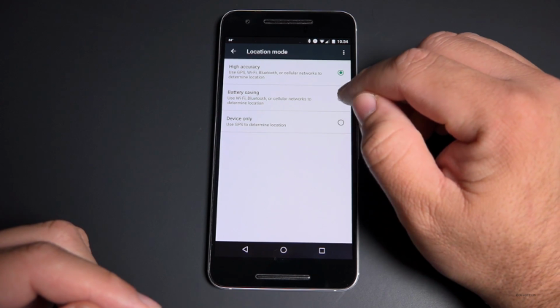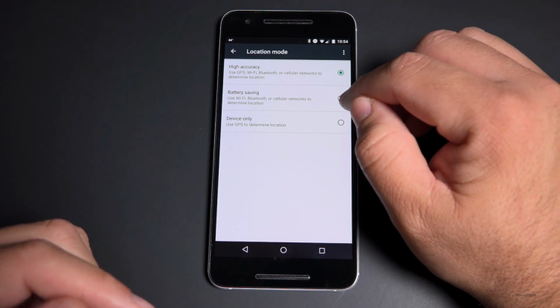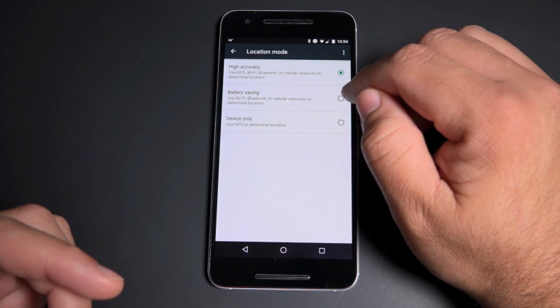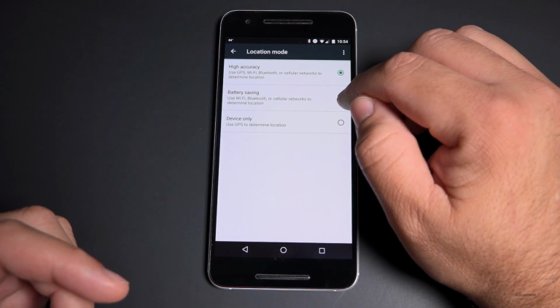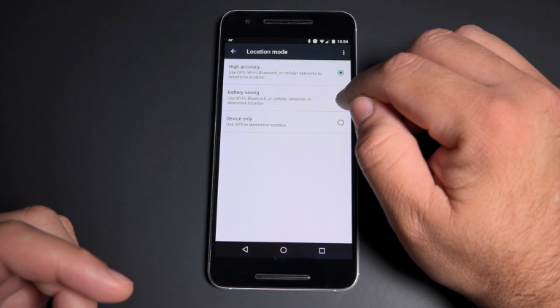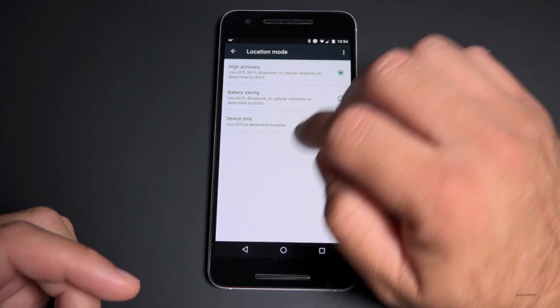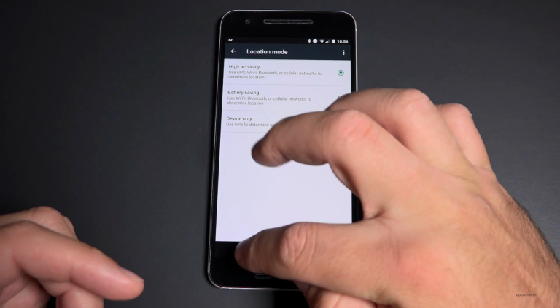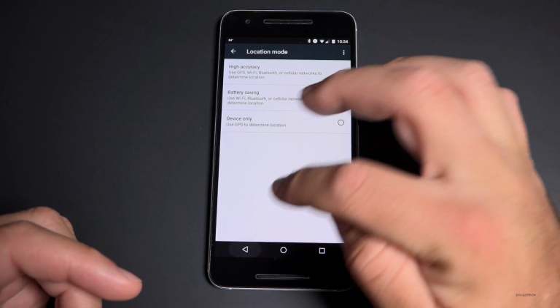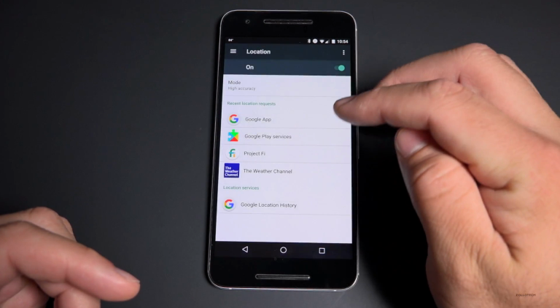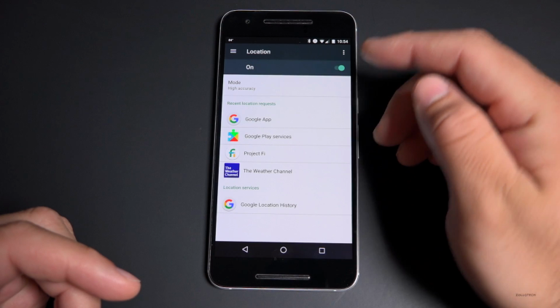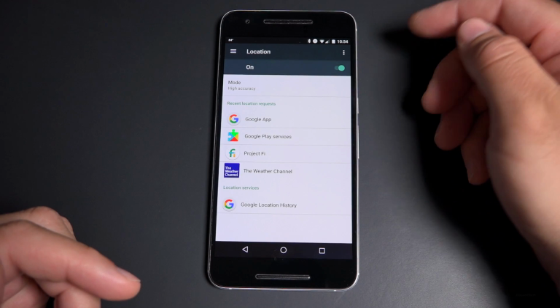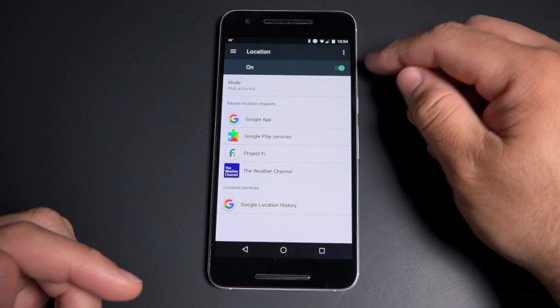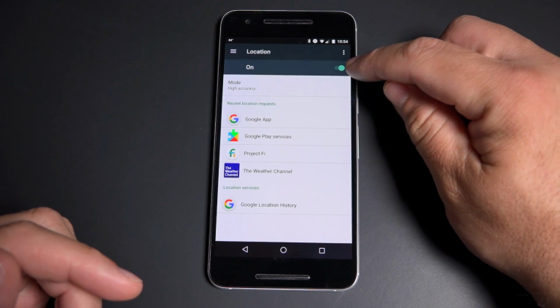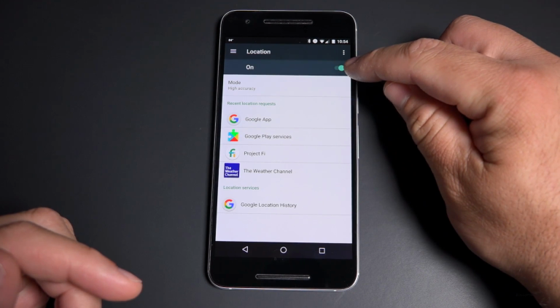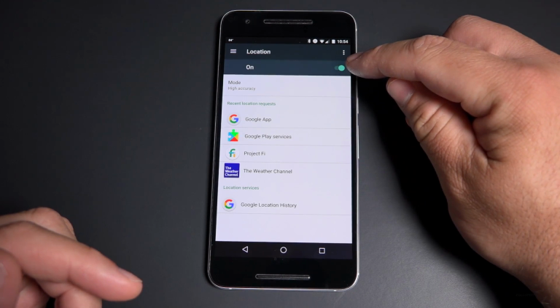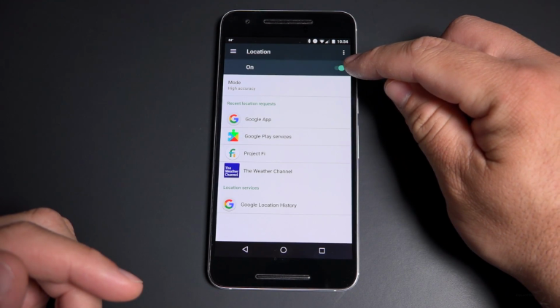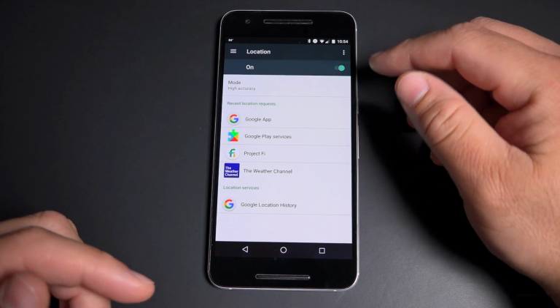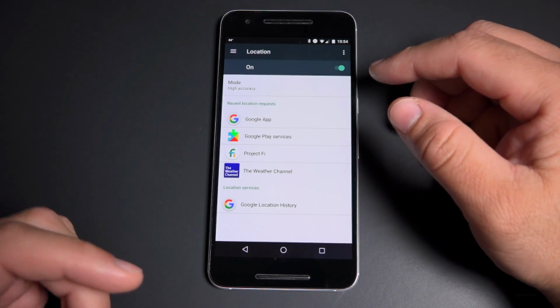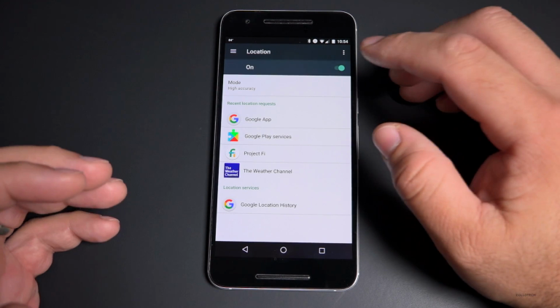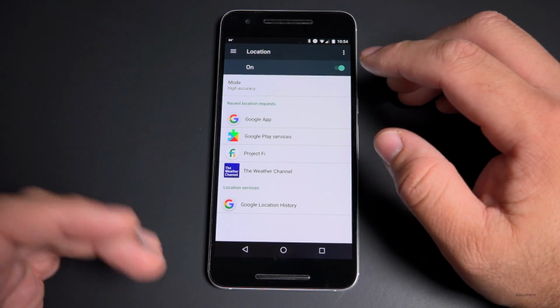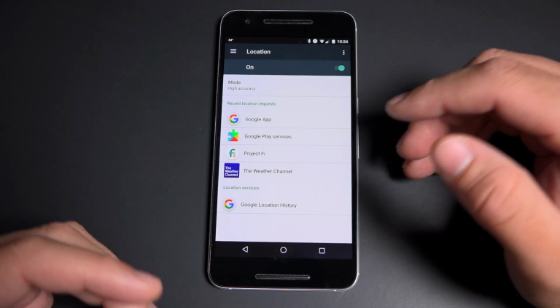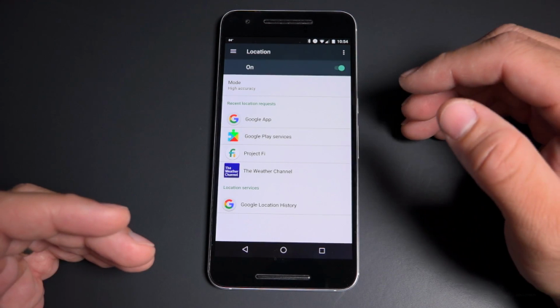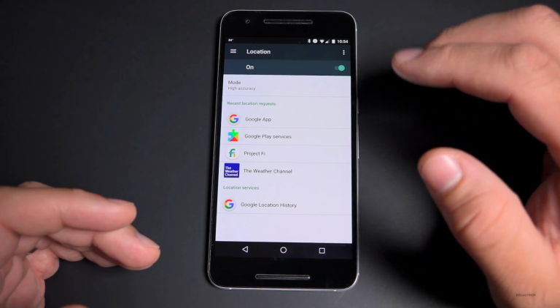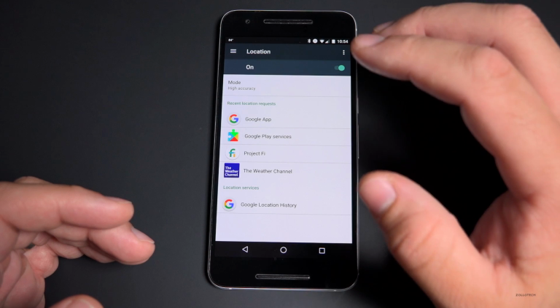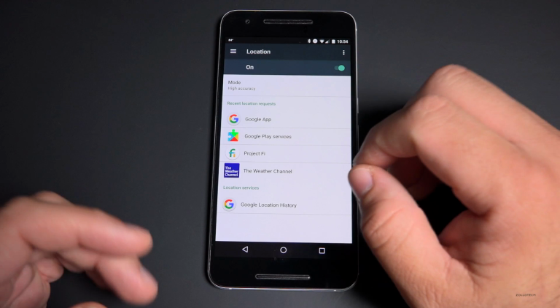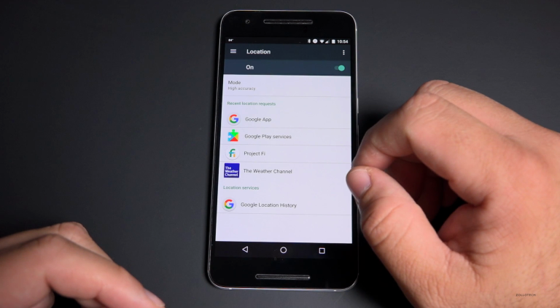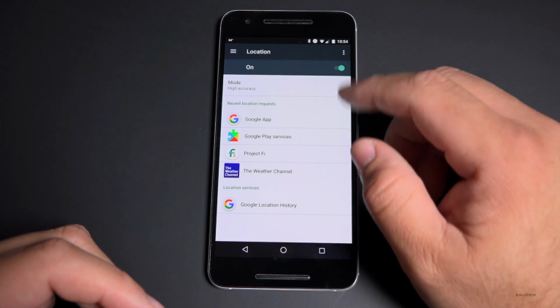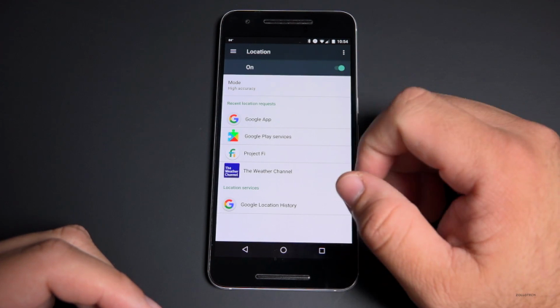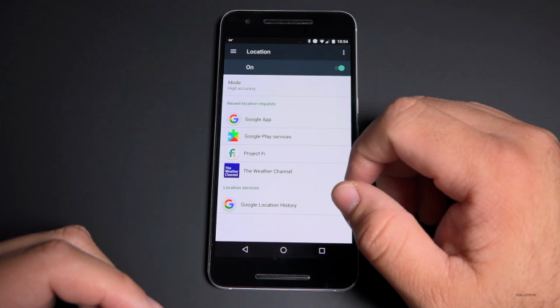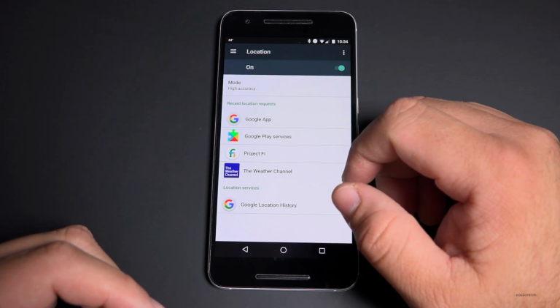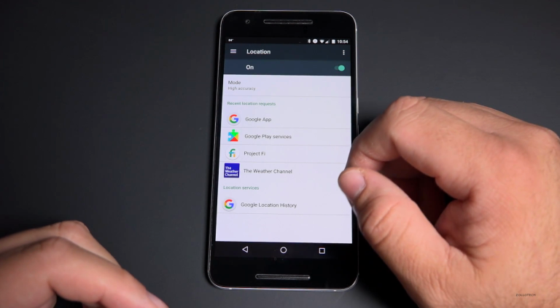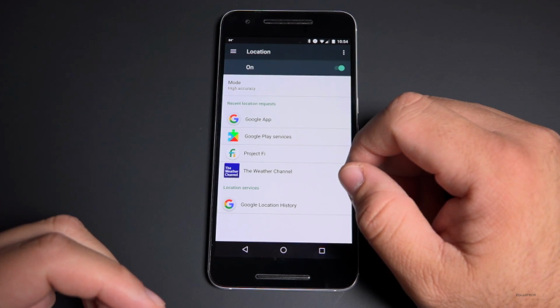The best case scenario for saving battery is to just turn location off altogether. If you're out and about and really need to conserve battery, flip that off and you should save a good amount.